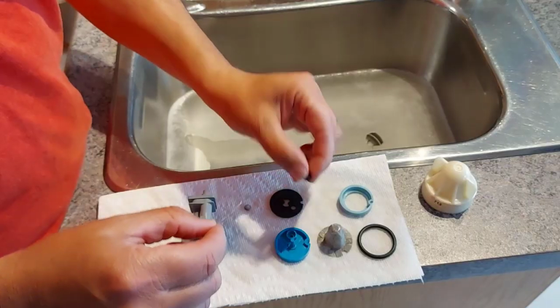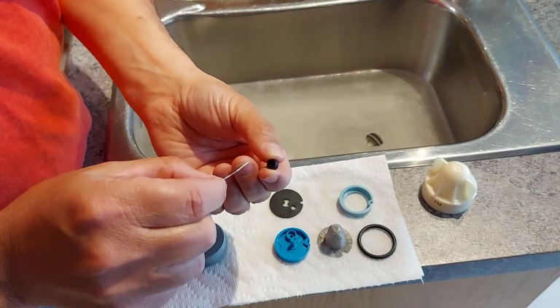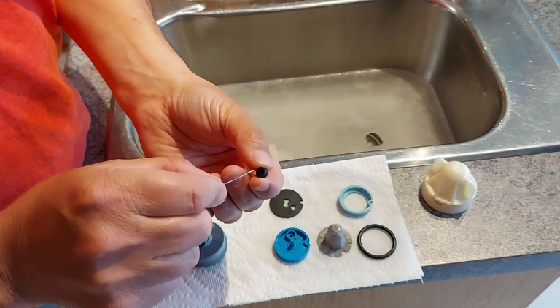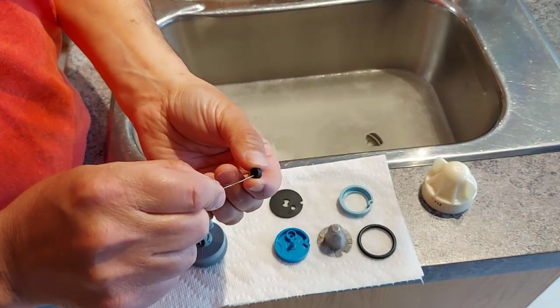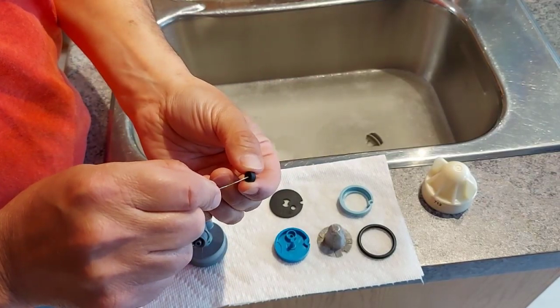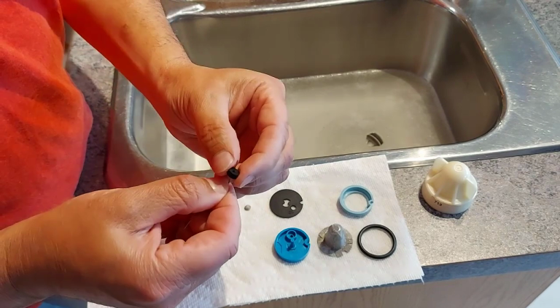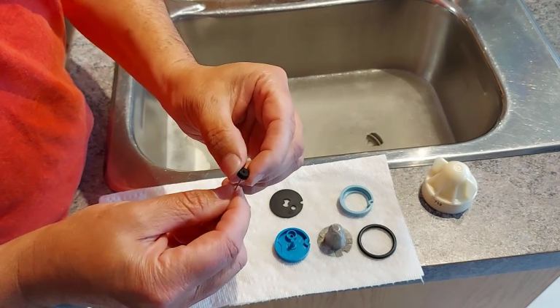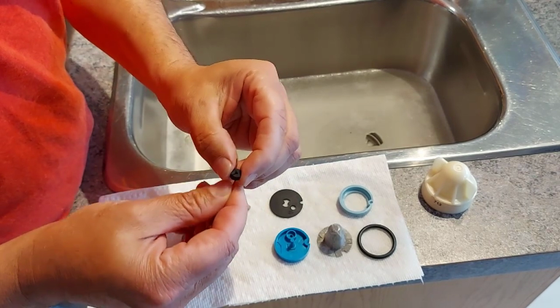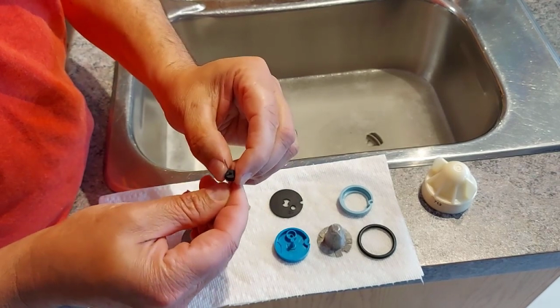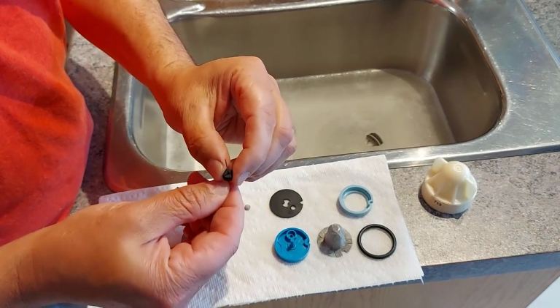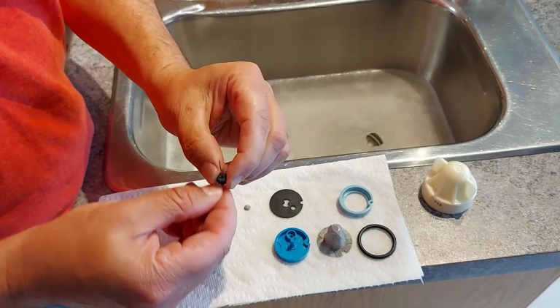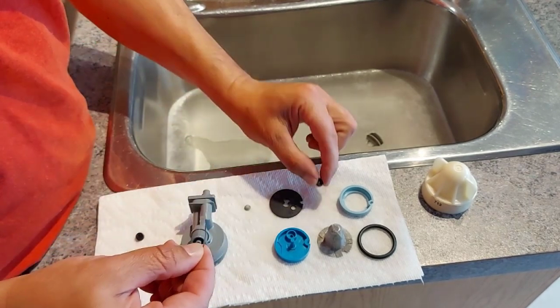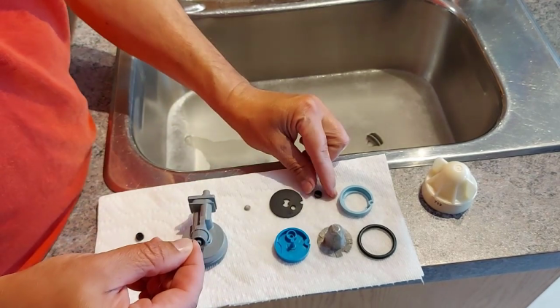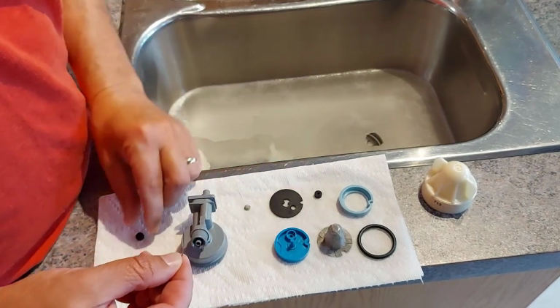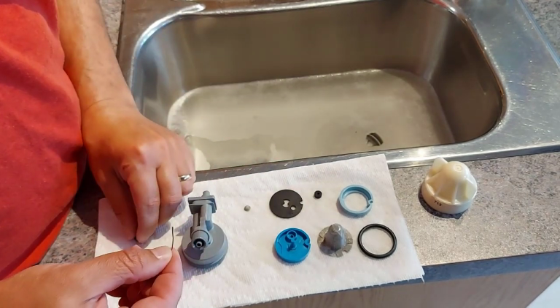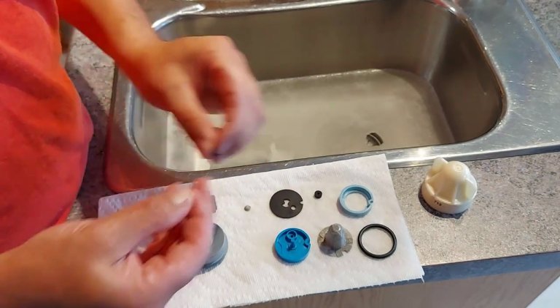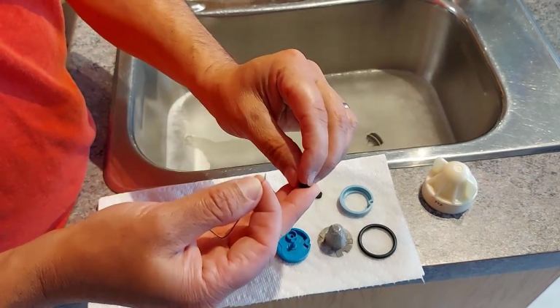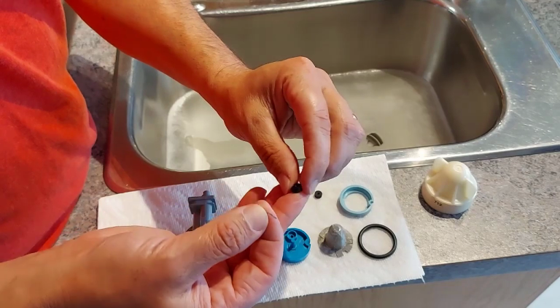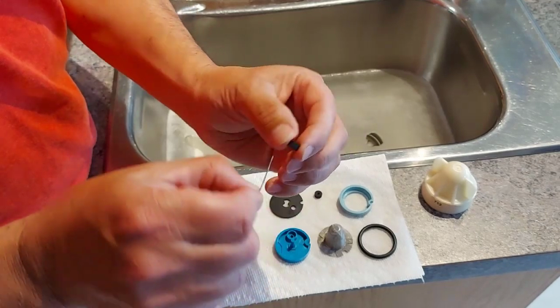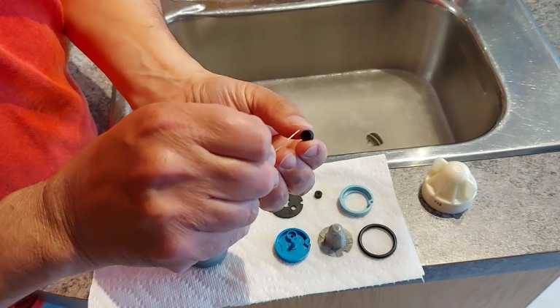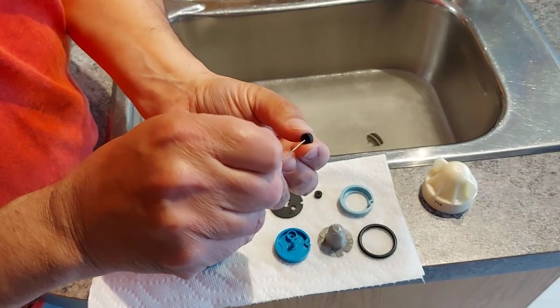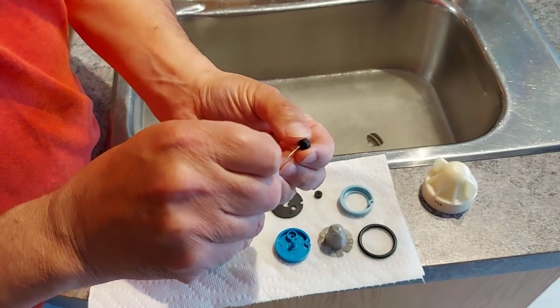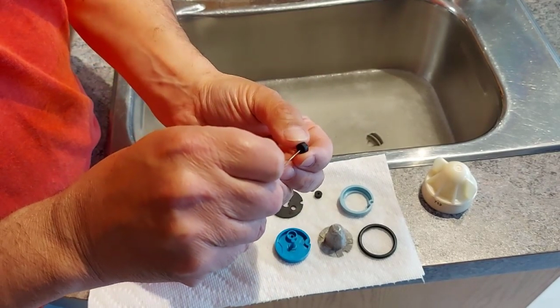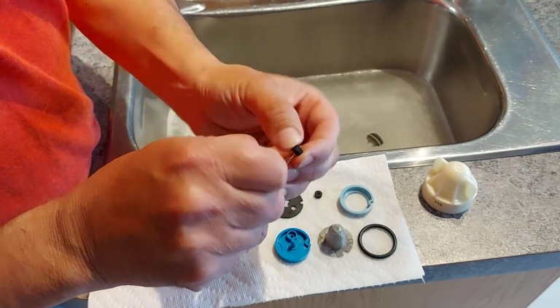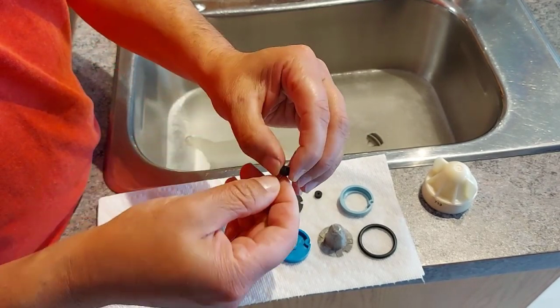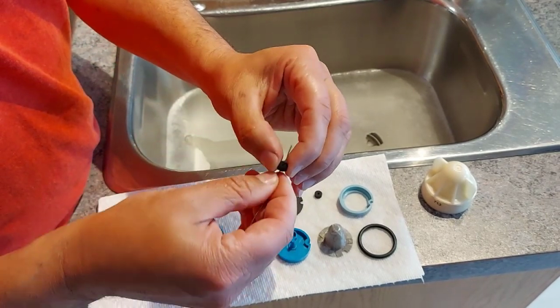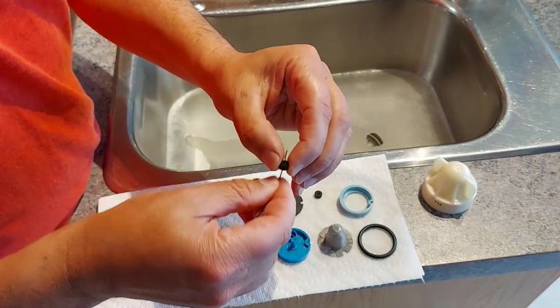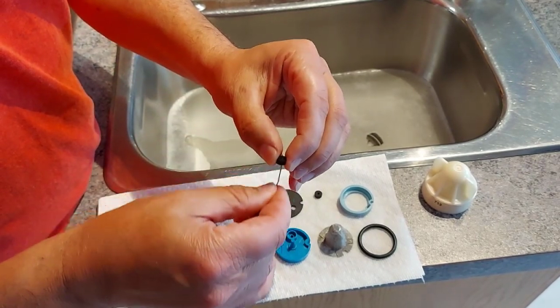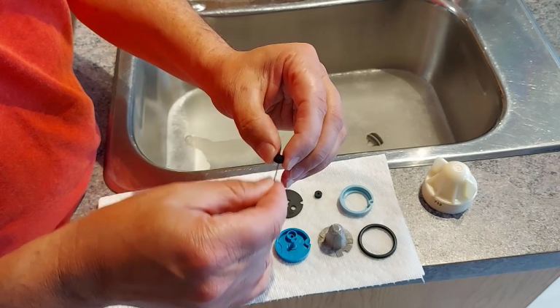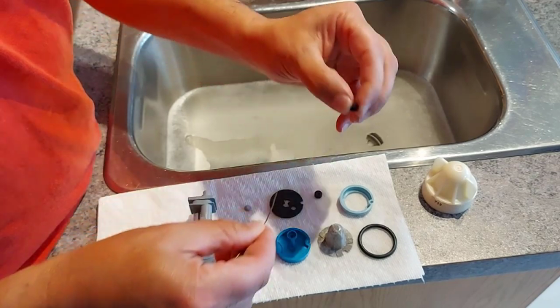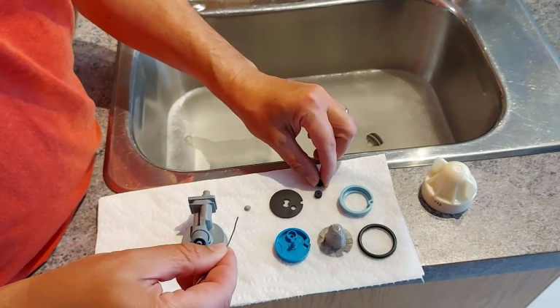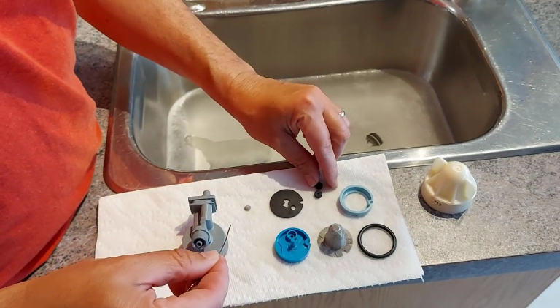The next thing we're going to do is make sure these flow plugs are clear and free. There are two rubber flow plugs. They're good.